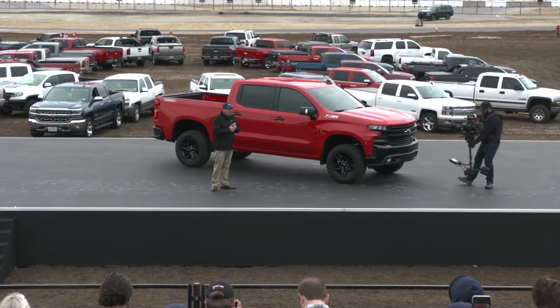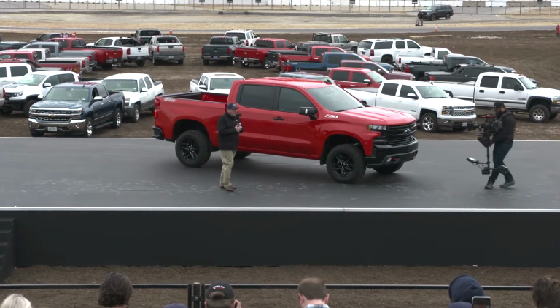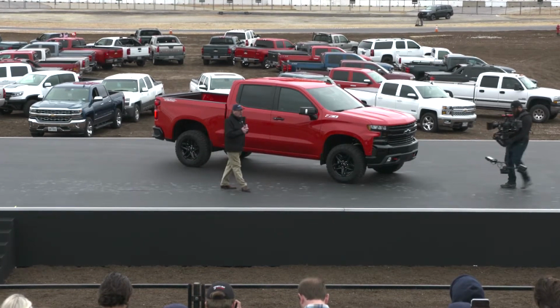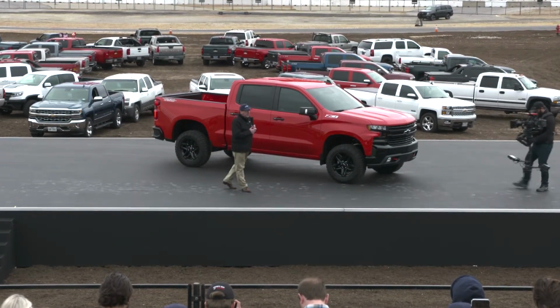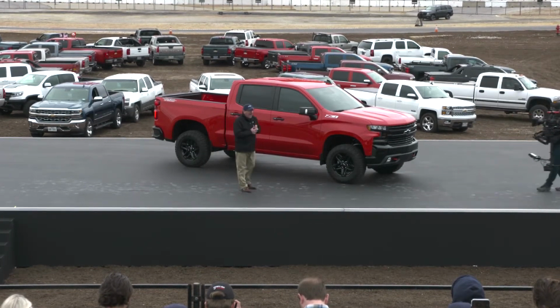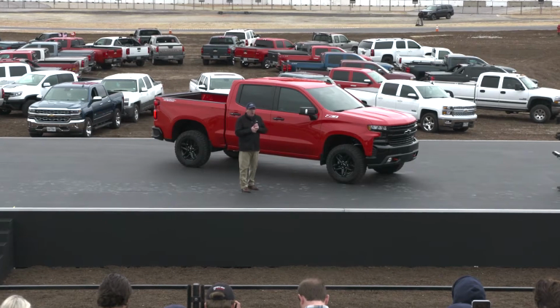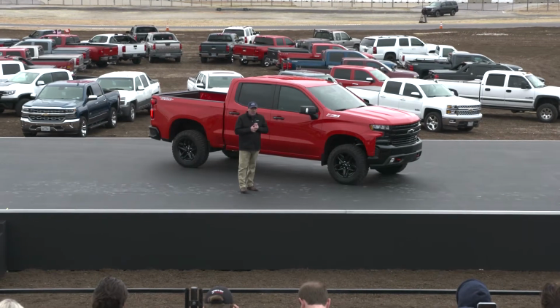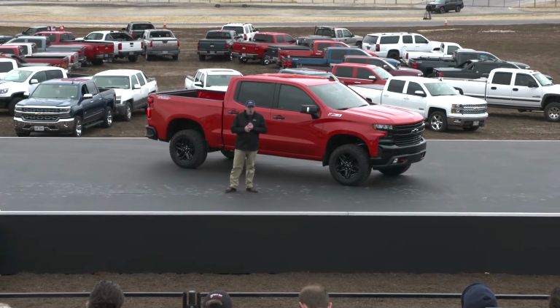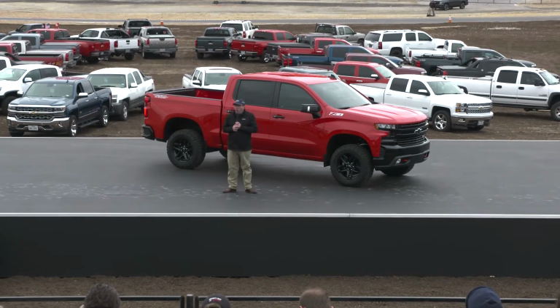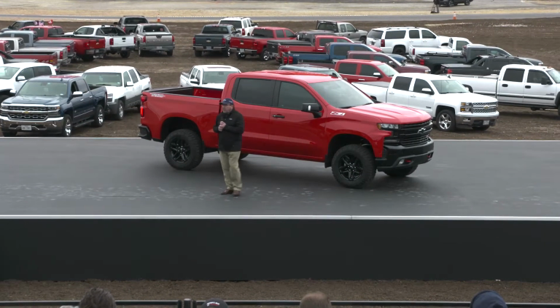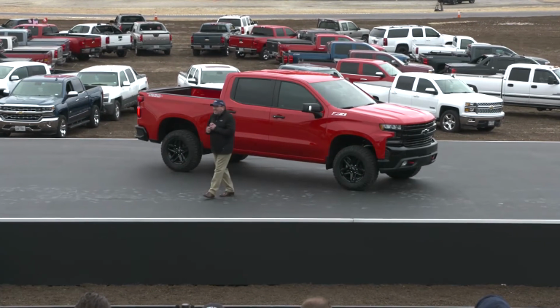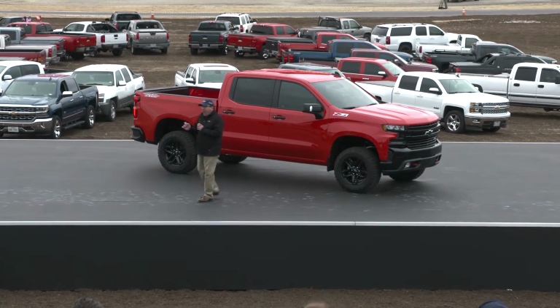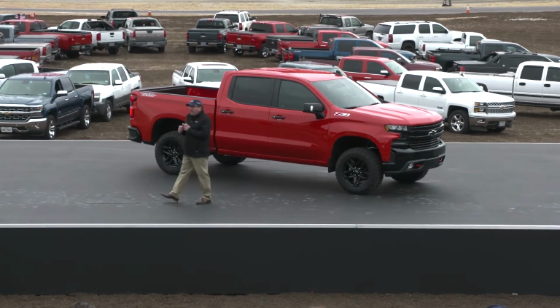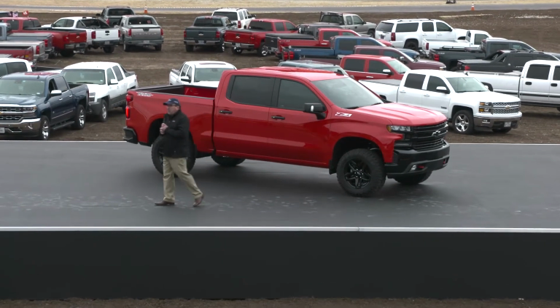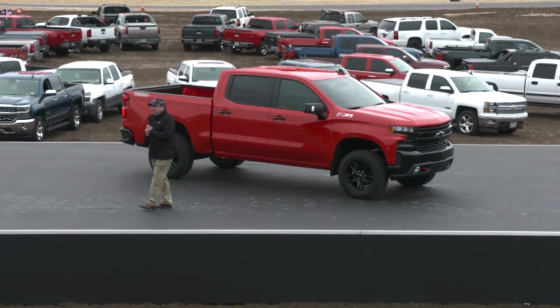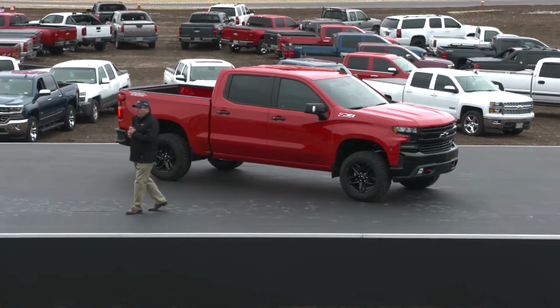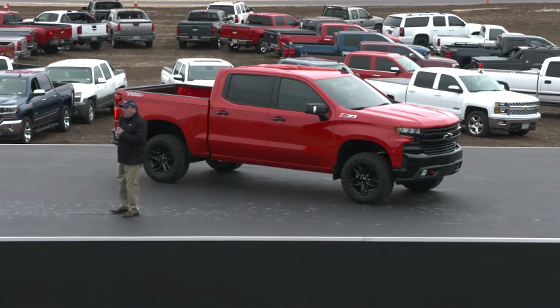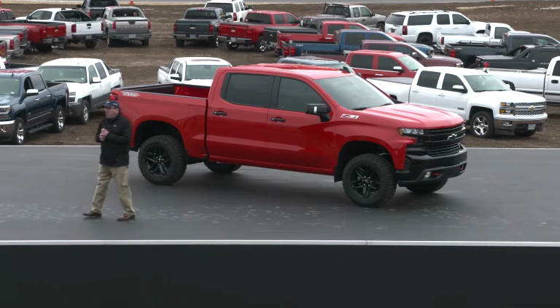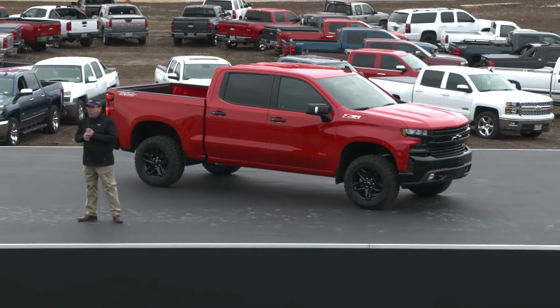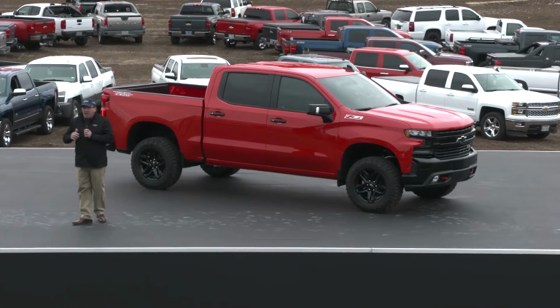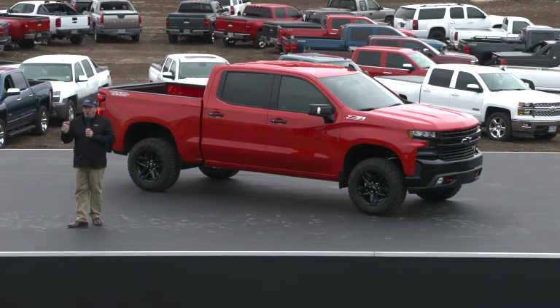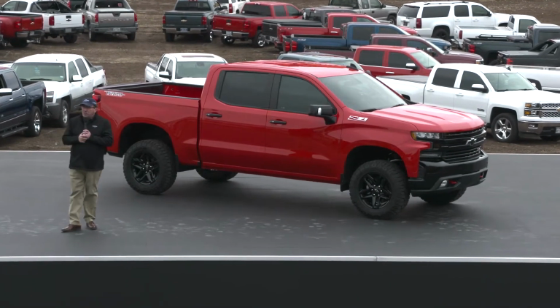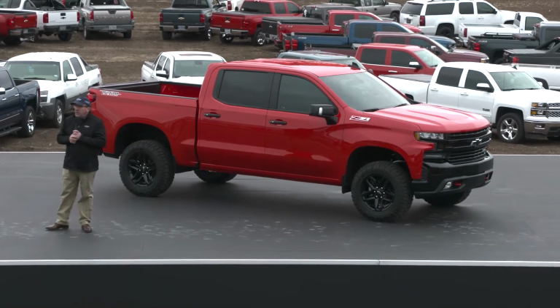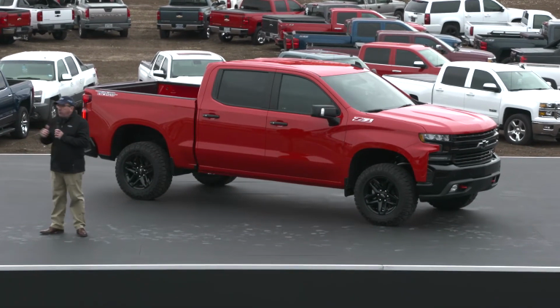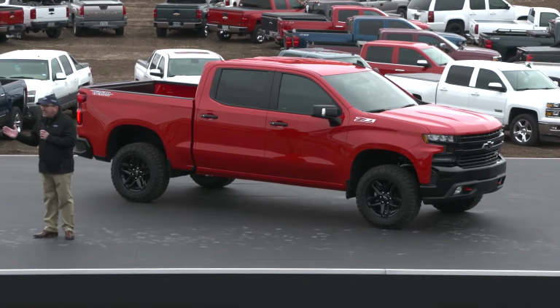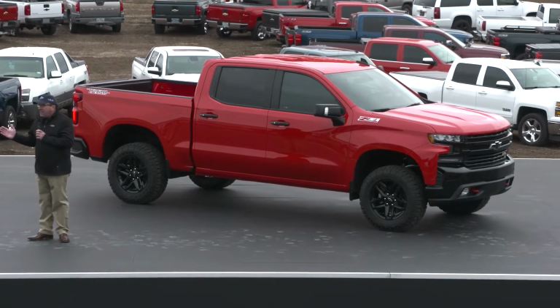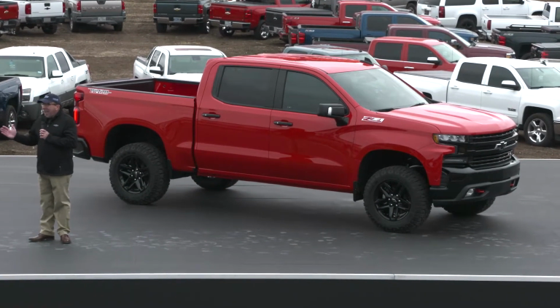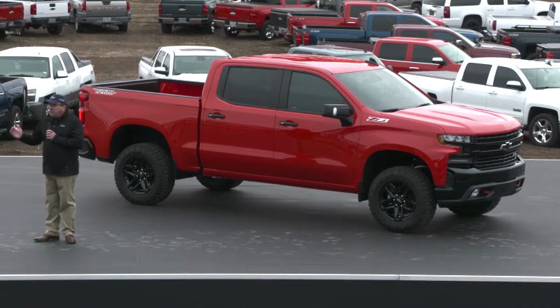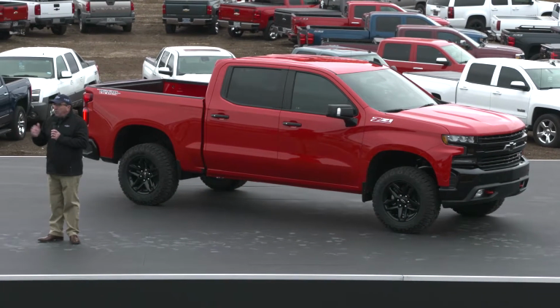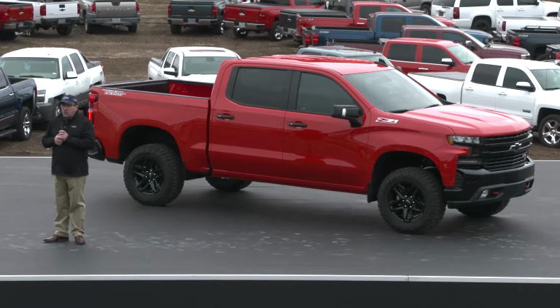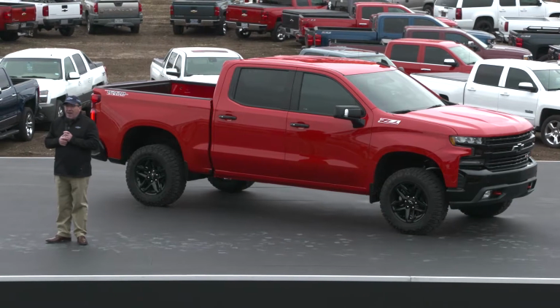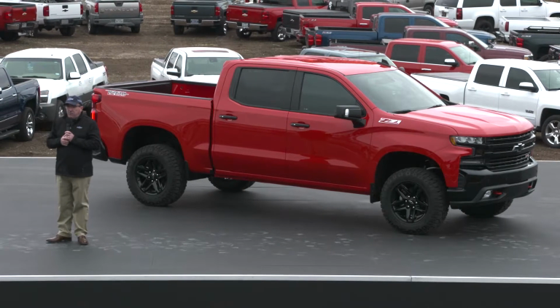For example, the new Silverado uses a stronger, low-formed steel alloy for the bed floor, contributing to a cargo box that is both lighter and even more functional than ever before.